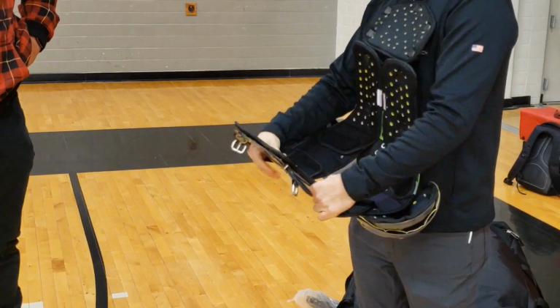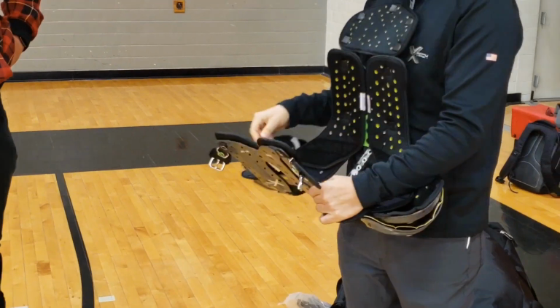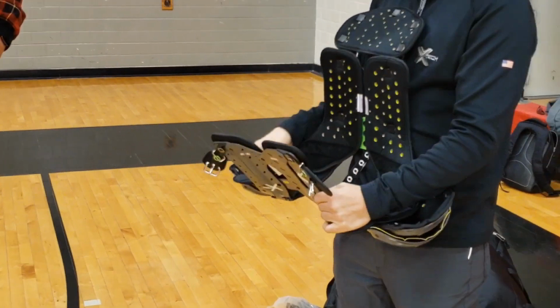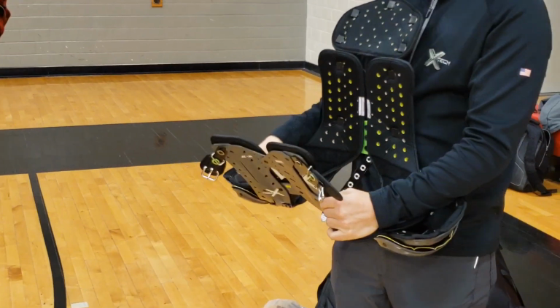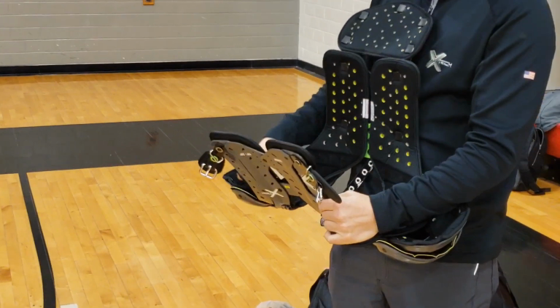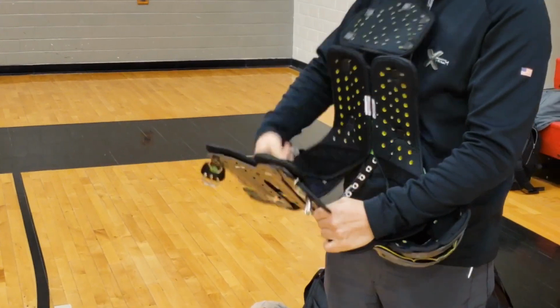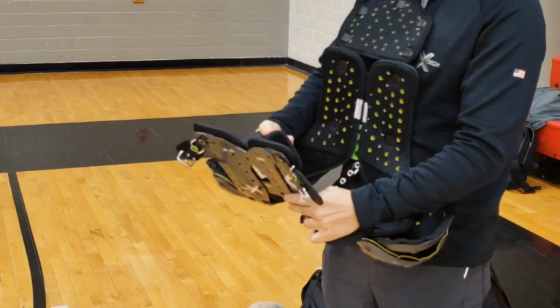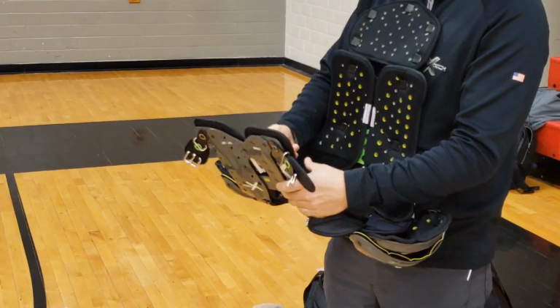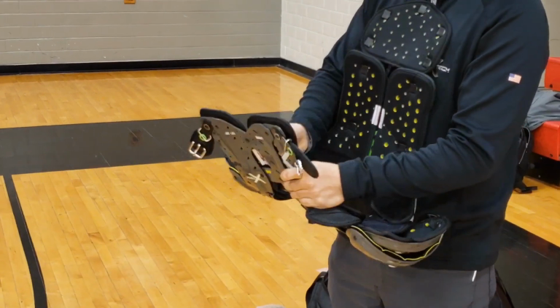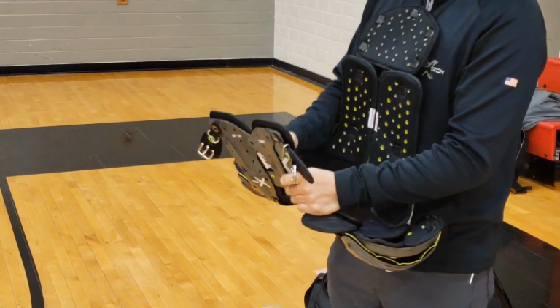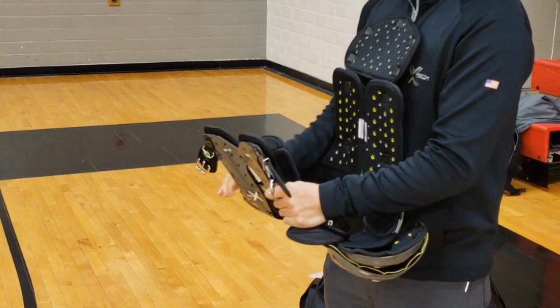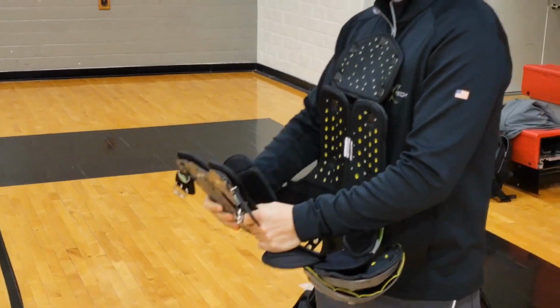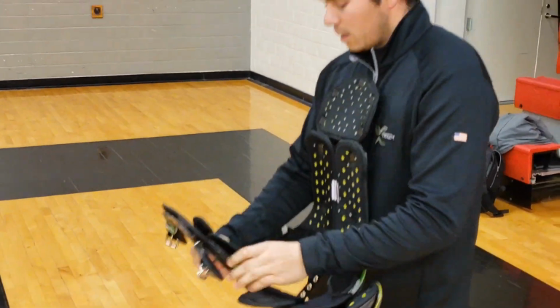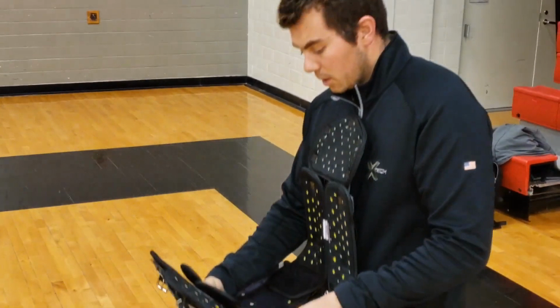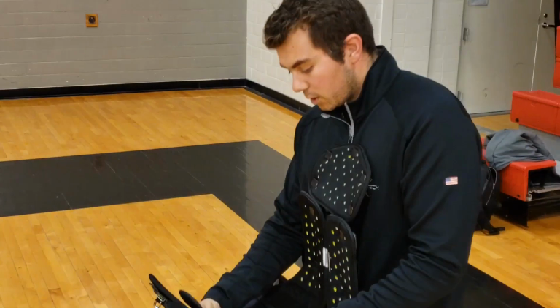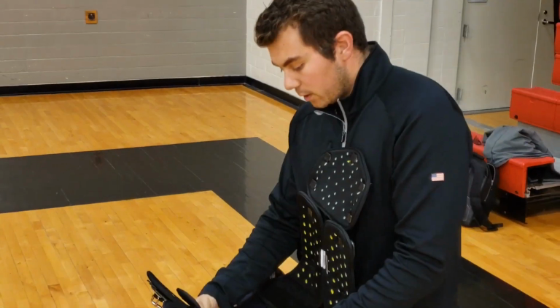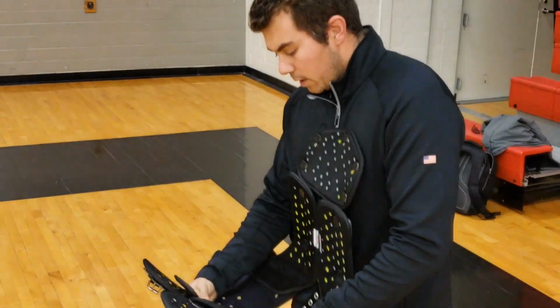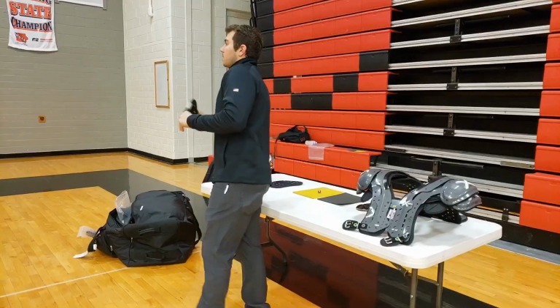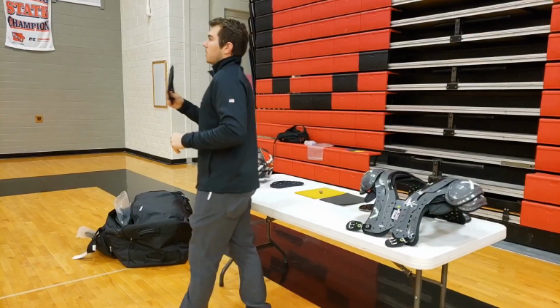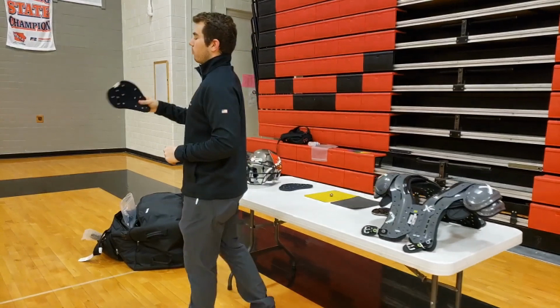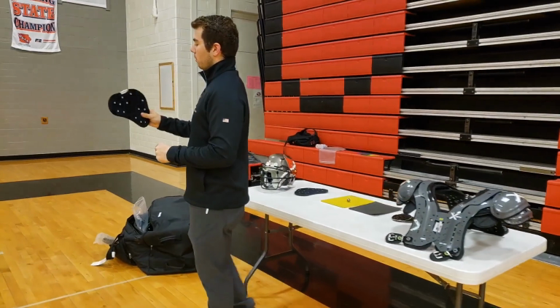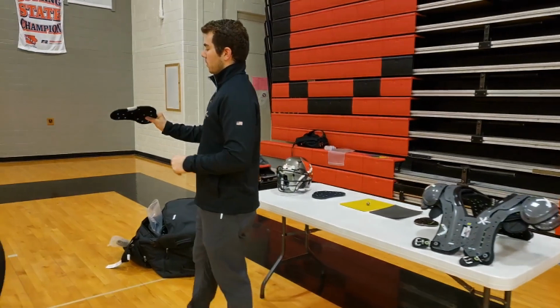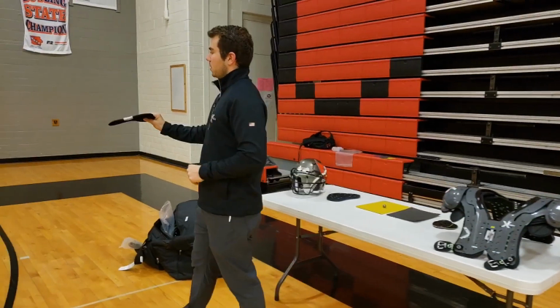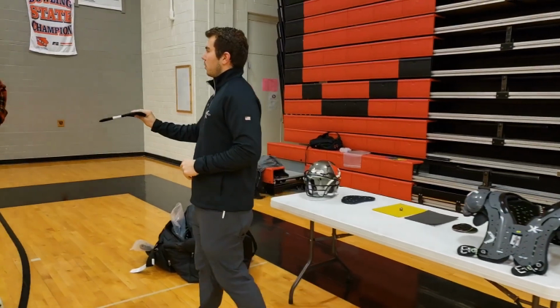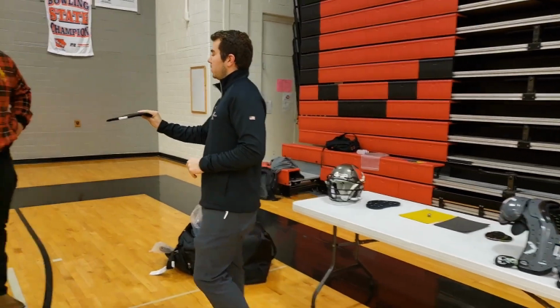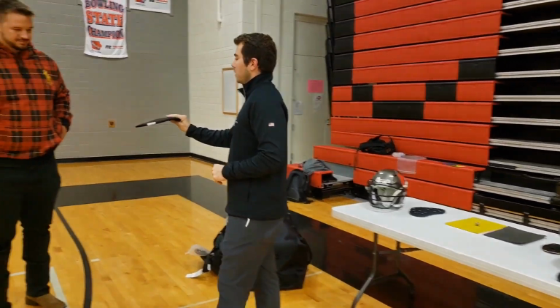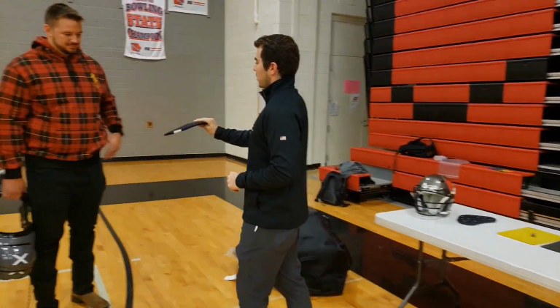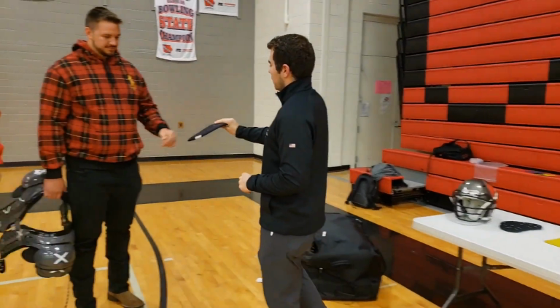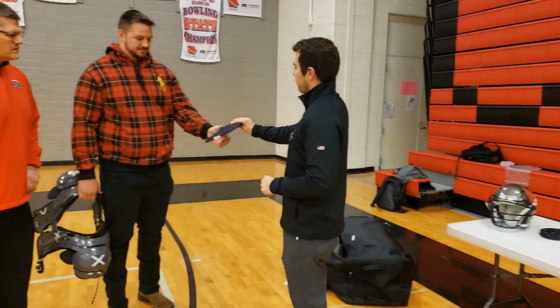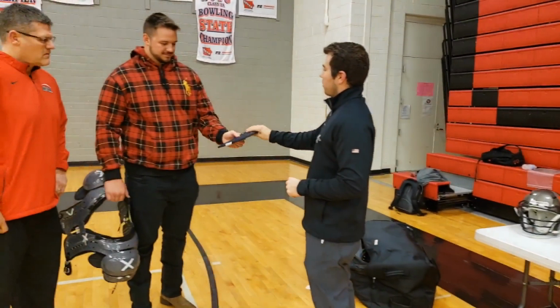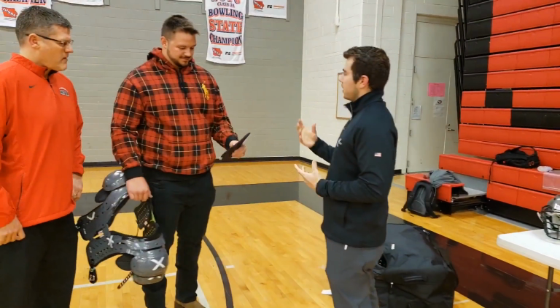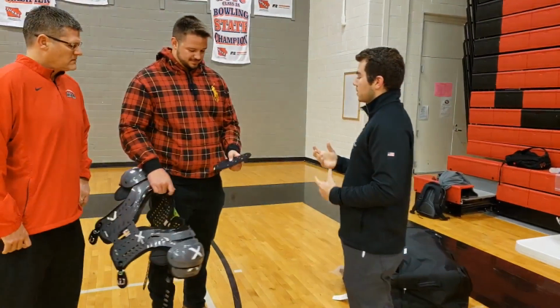Everything is in here just by Velcro, so everything can be adjusted. This is the skill foam — it's 3/8 of an inch thick. You can feel how thin it is.